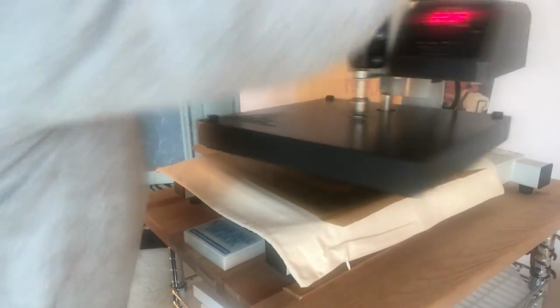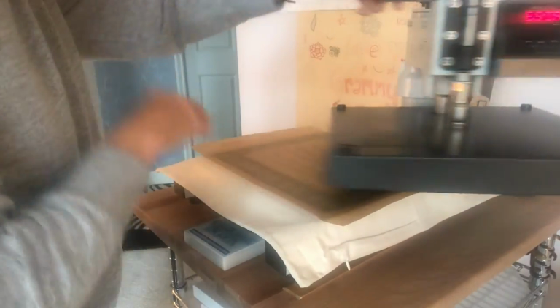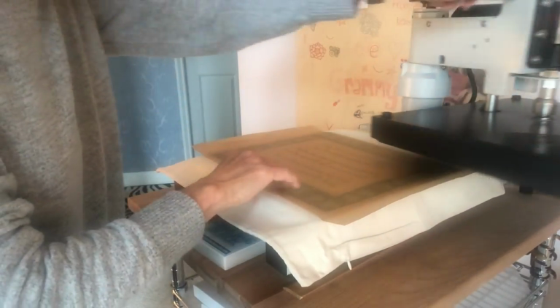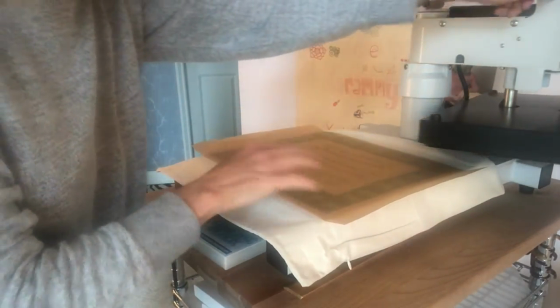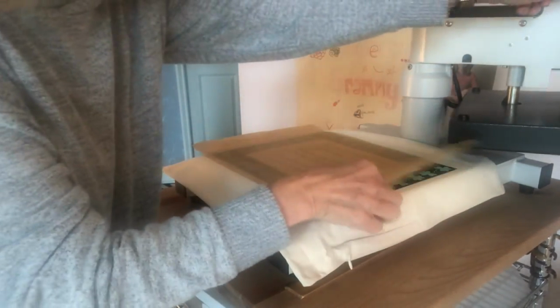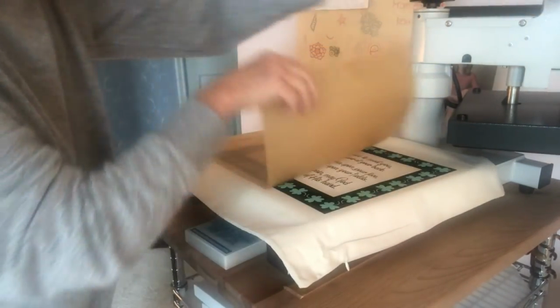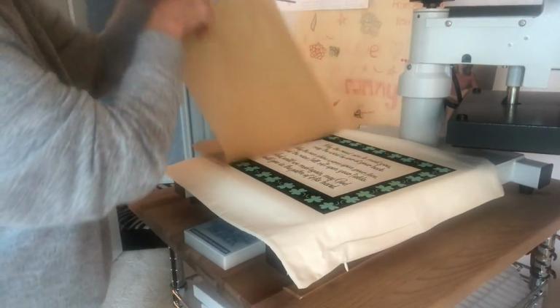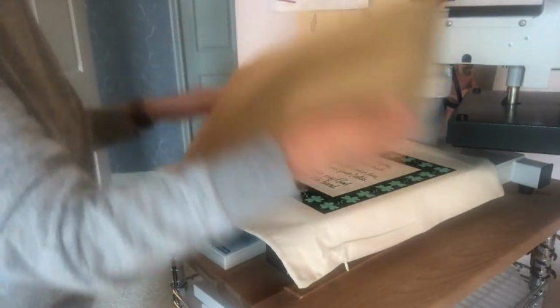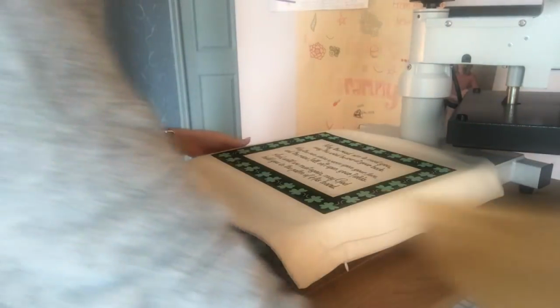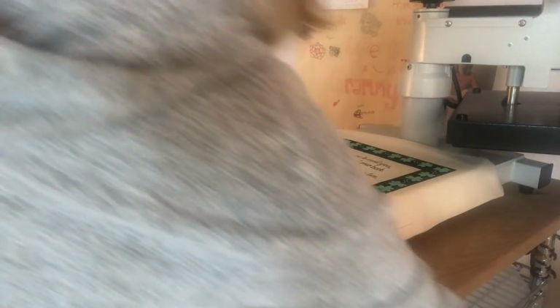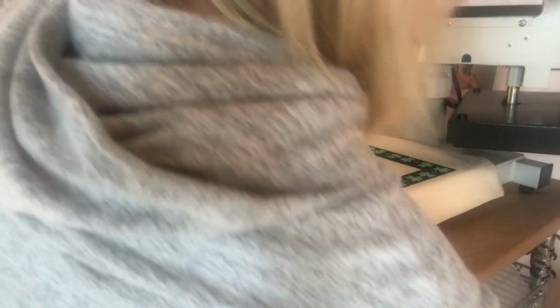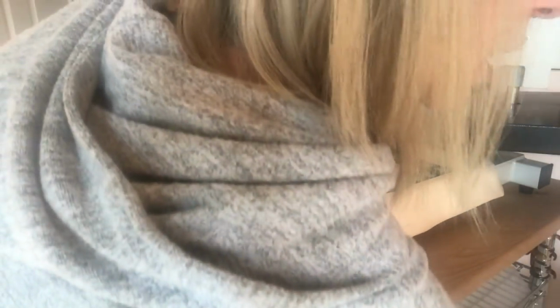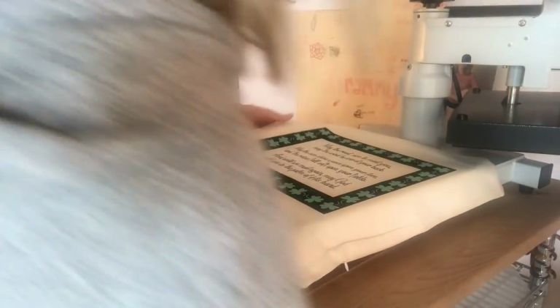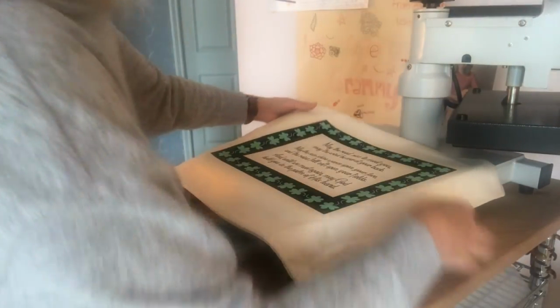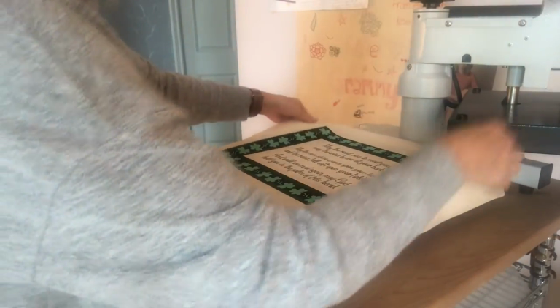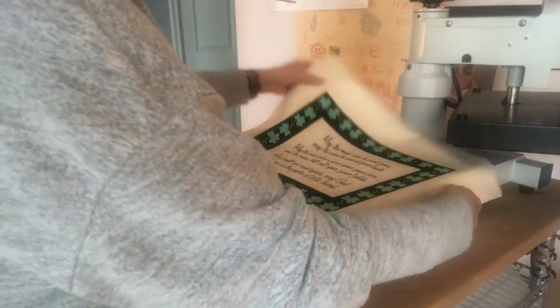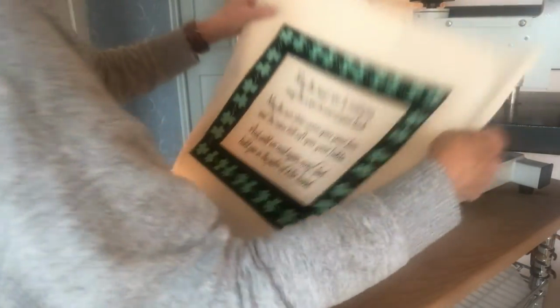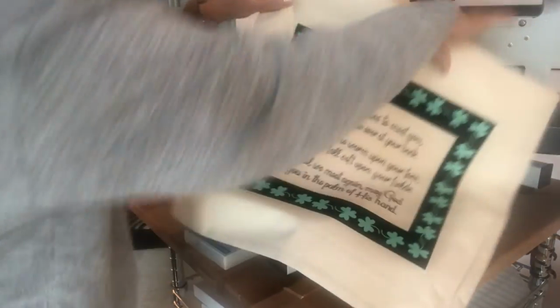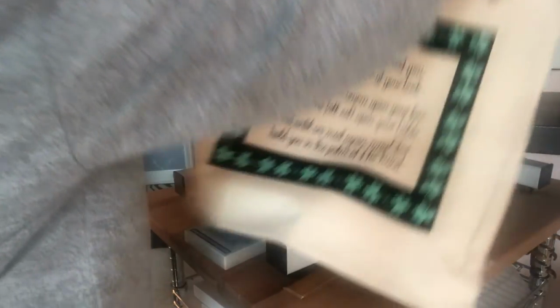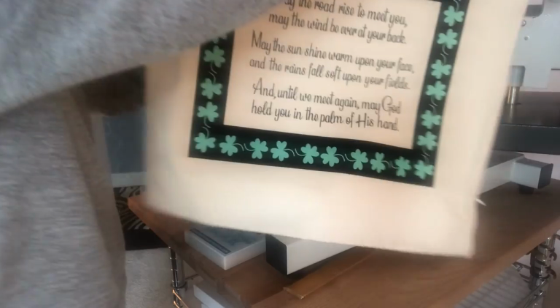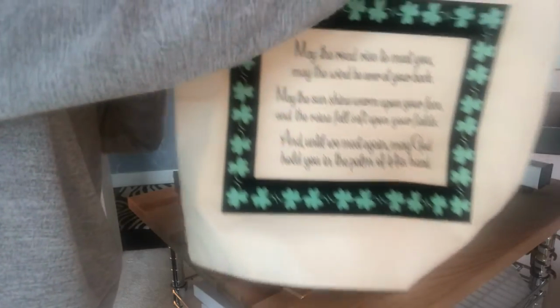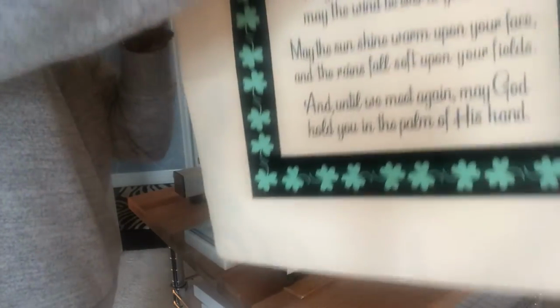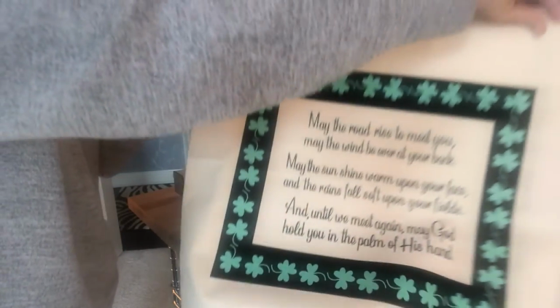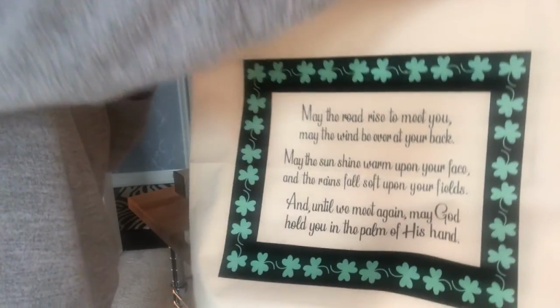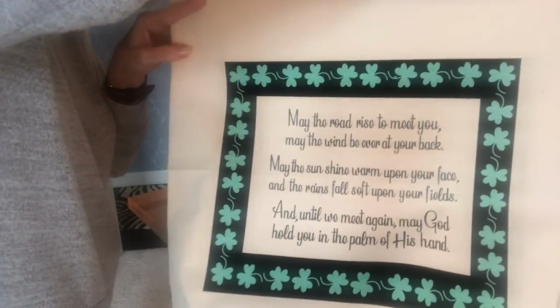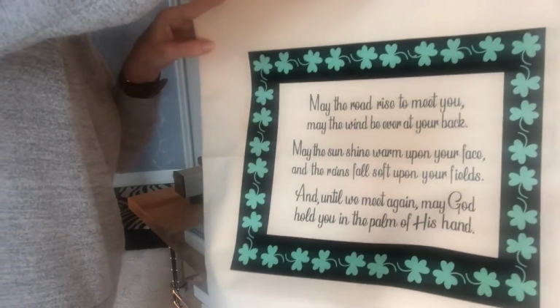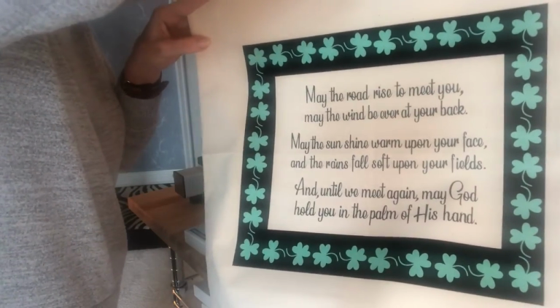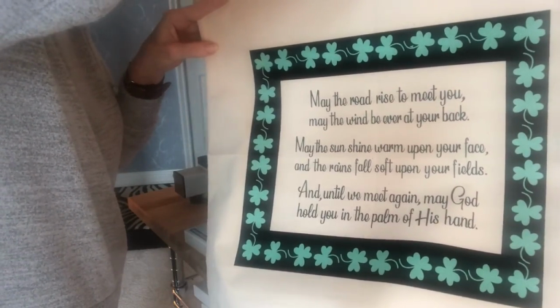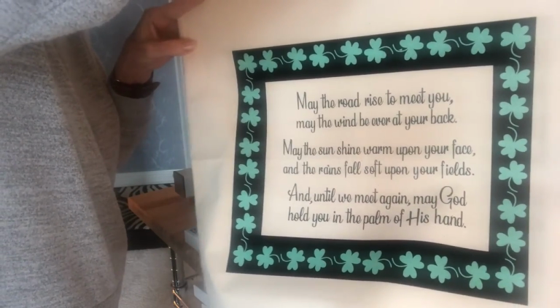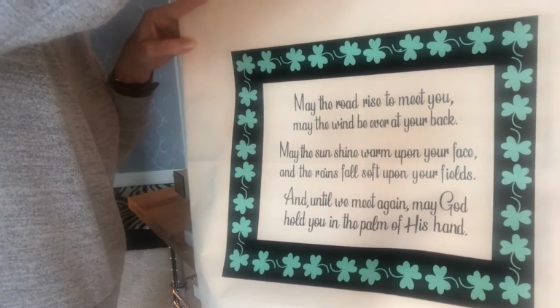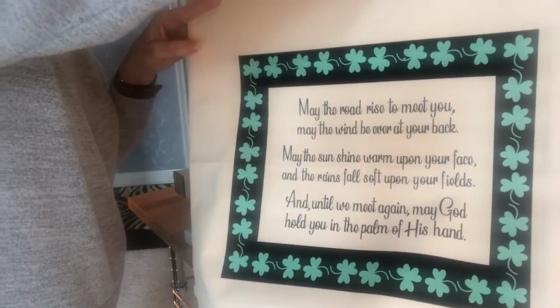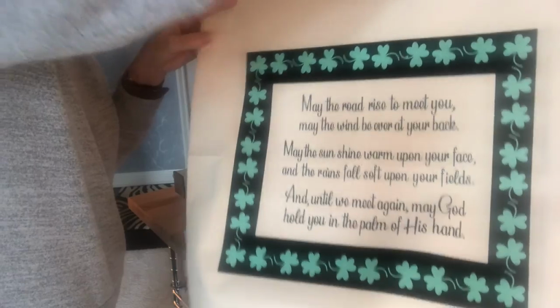Let's give it one more good press — the final press for about 15 seconds — because I'm going to put a little something extra on the shamrocks. Here we go. So far so good — I'll be back in a minute.